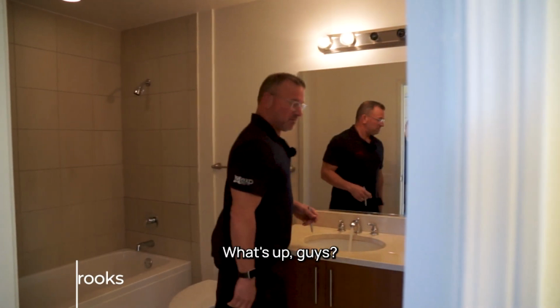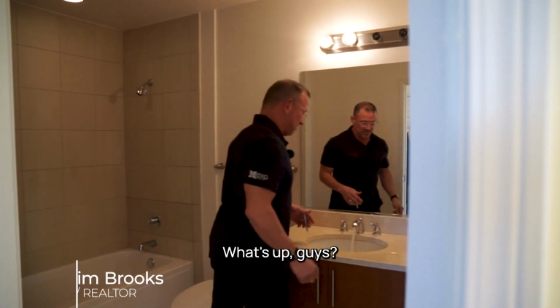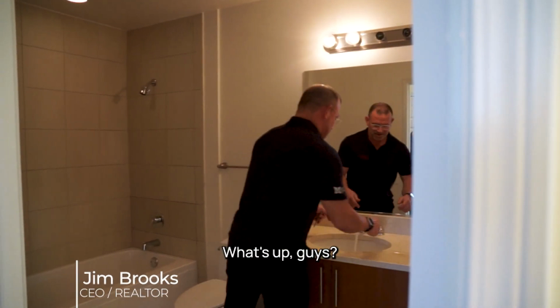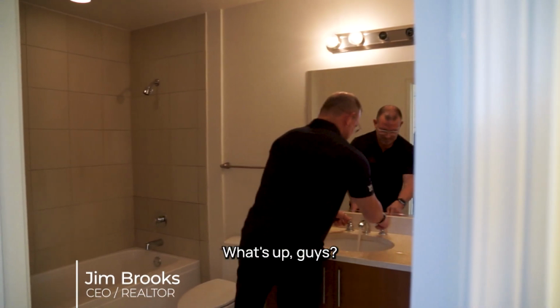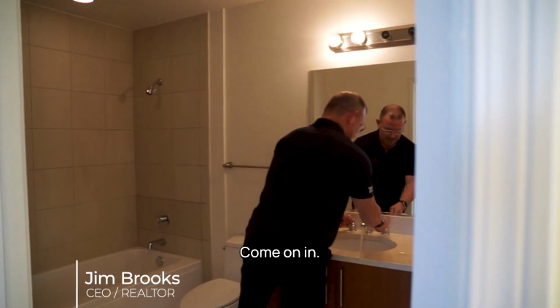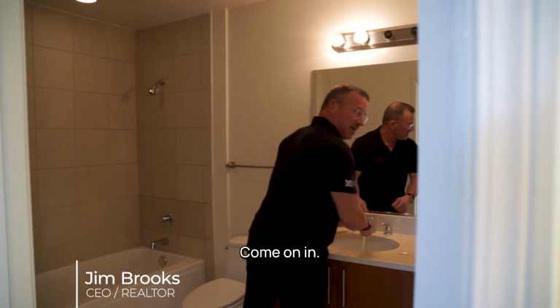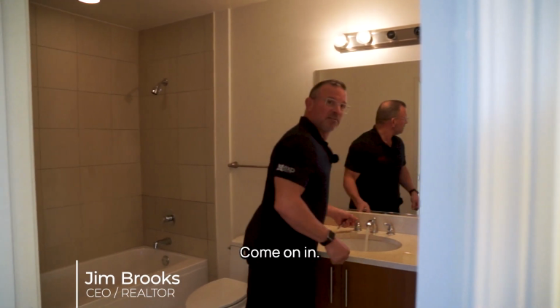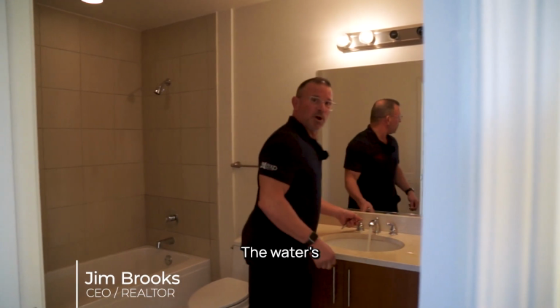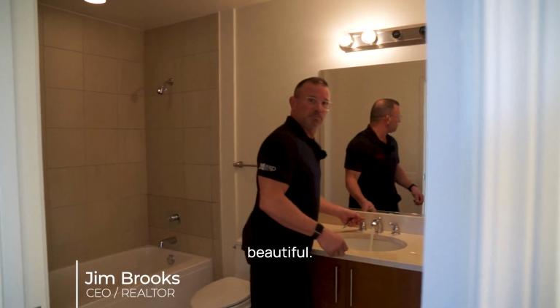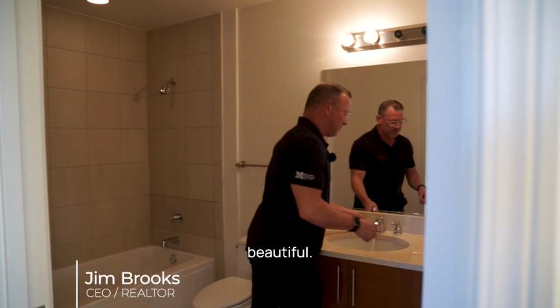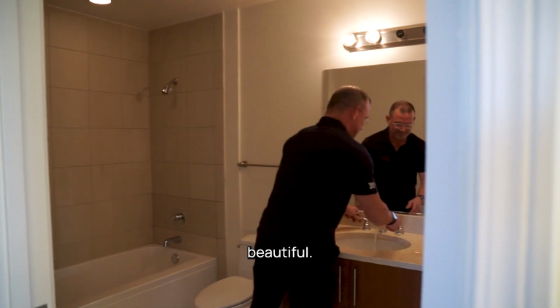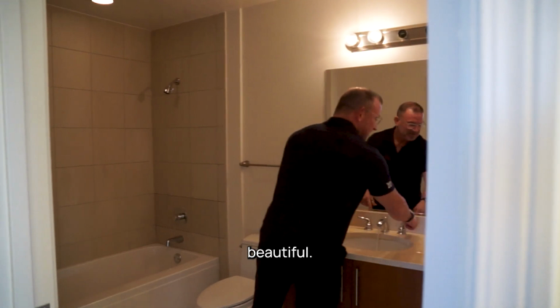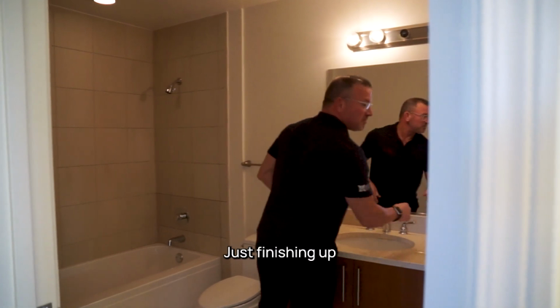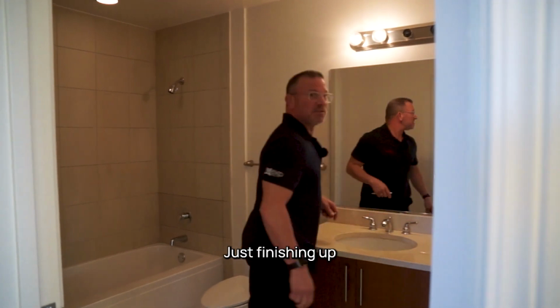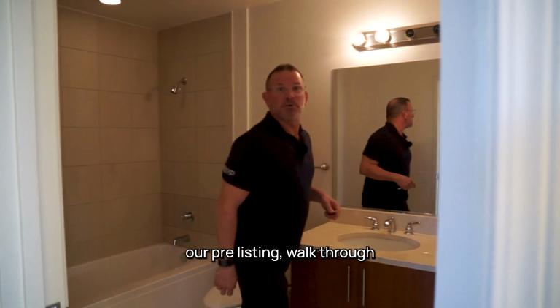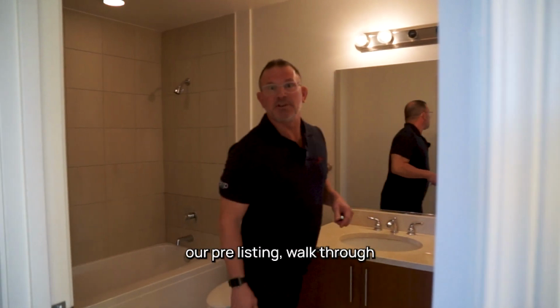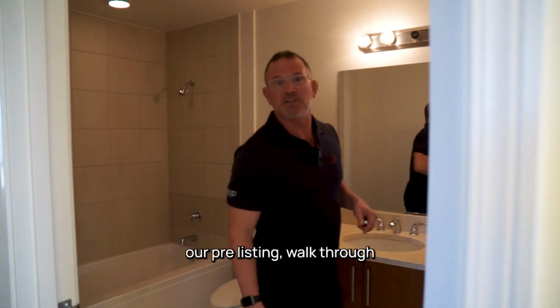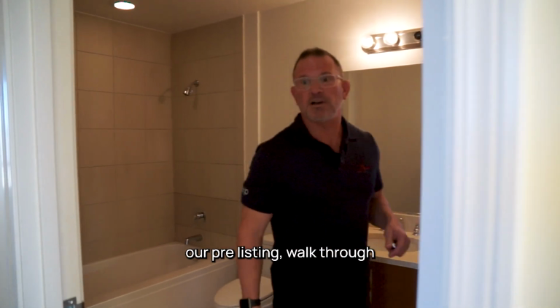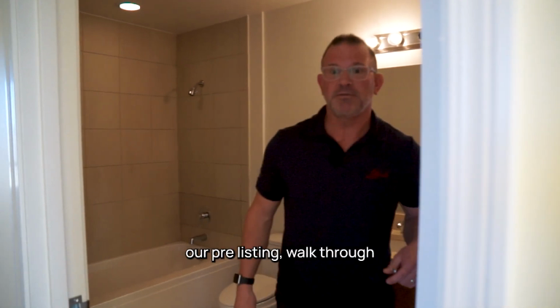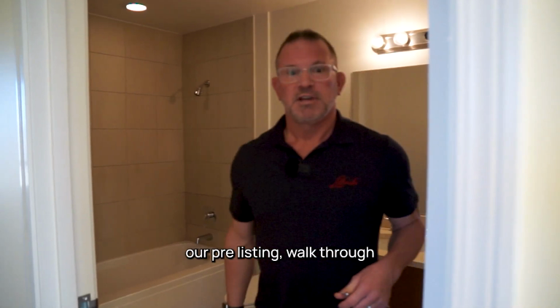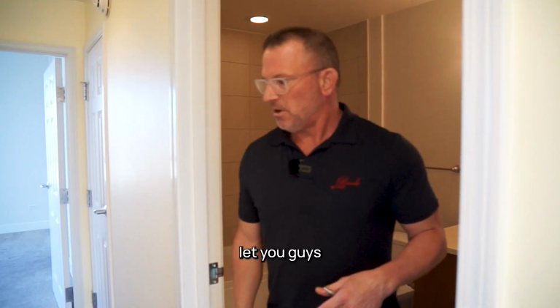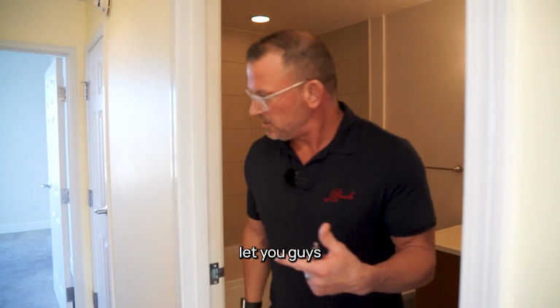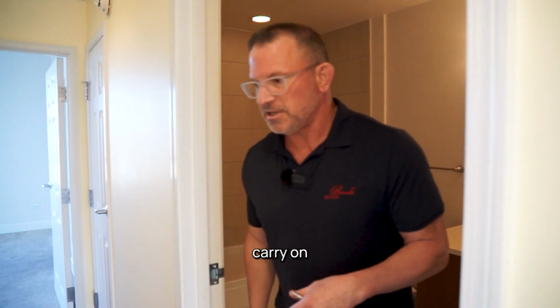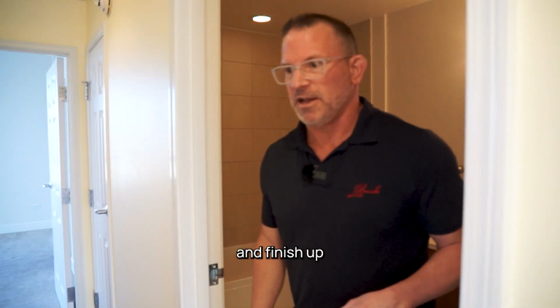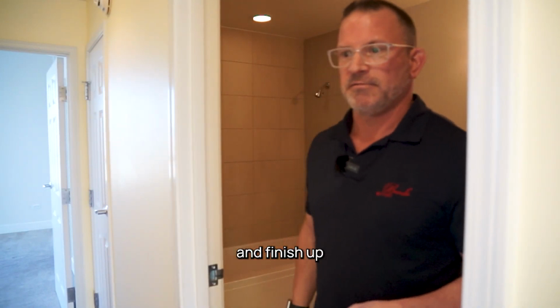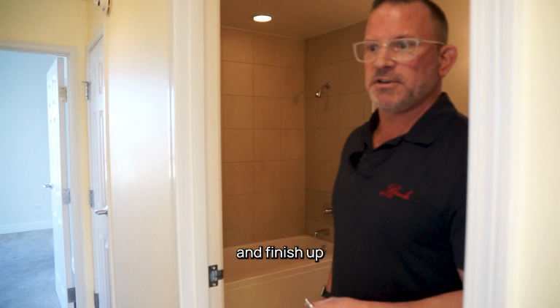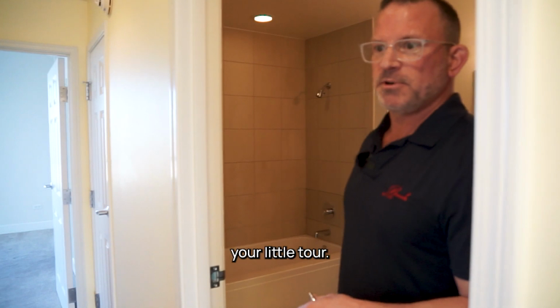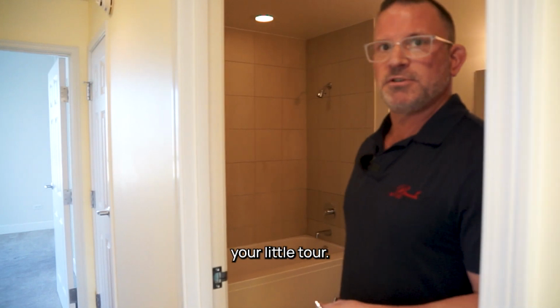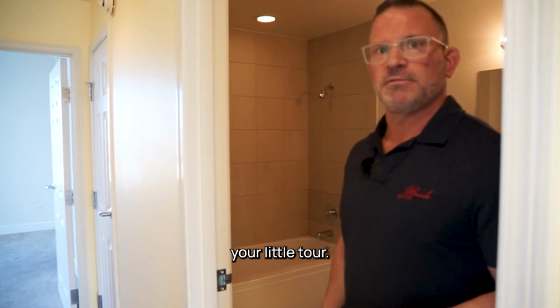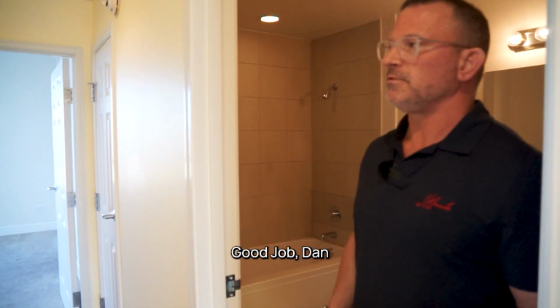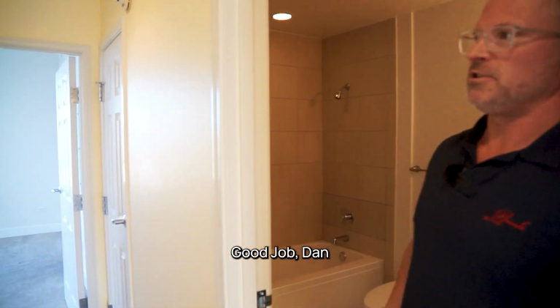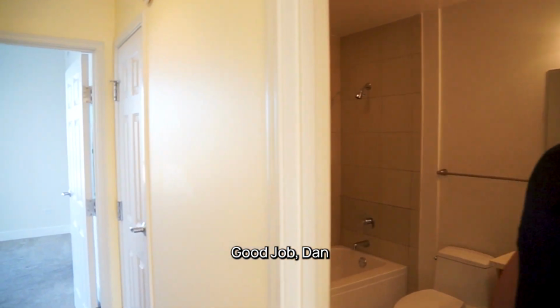What's up, guys? Come on in. The water's beautiful. Just finishing up our pre-listing walkthrough, so I'll let you guys carry on and finish up your little tour. Good job, Dan.